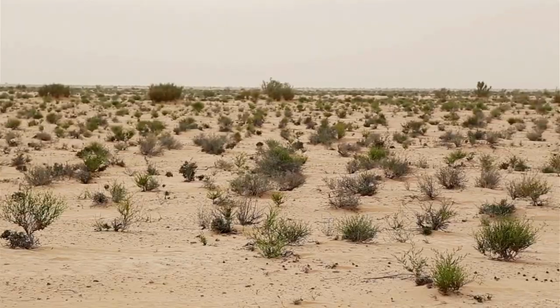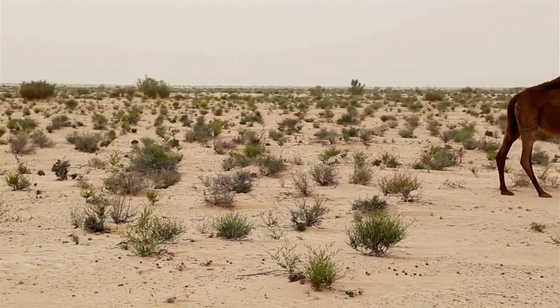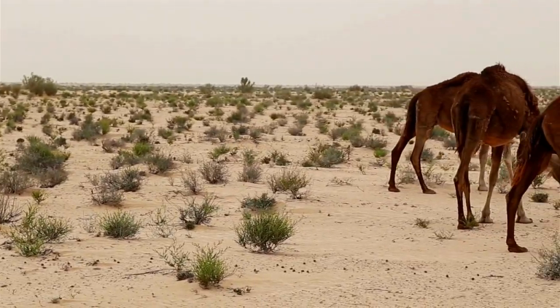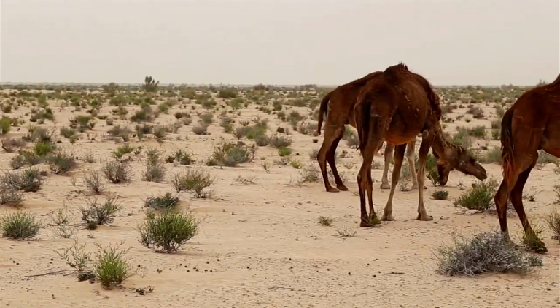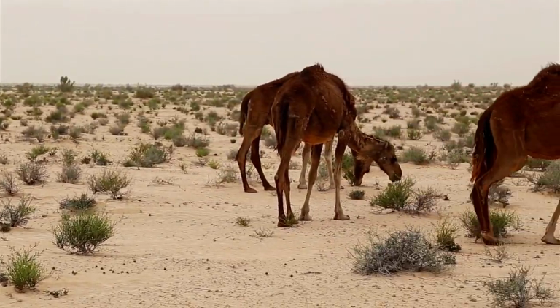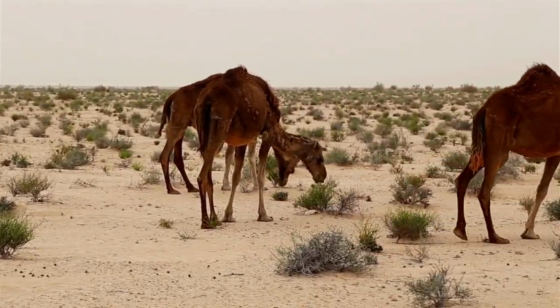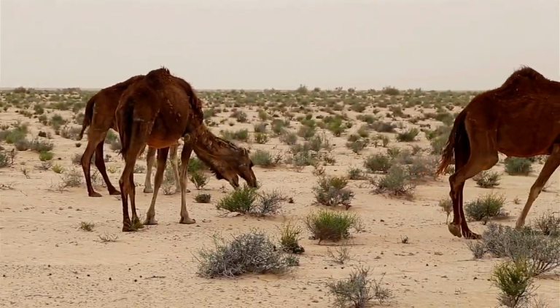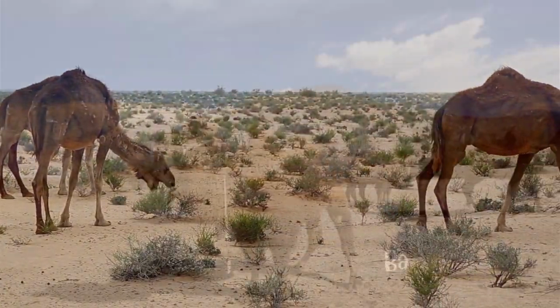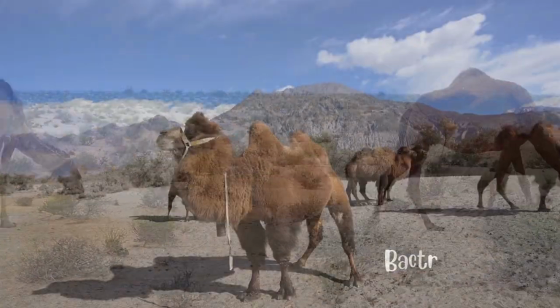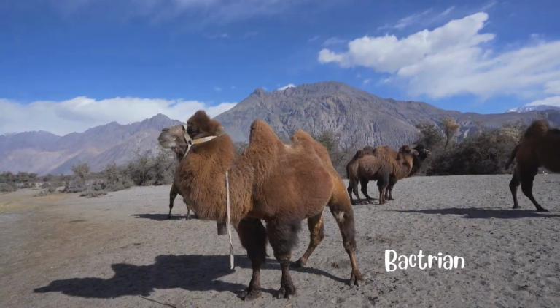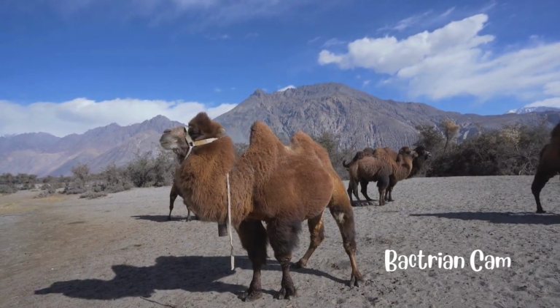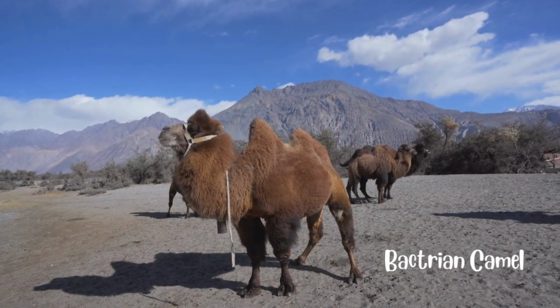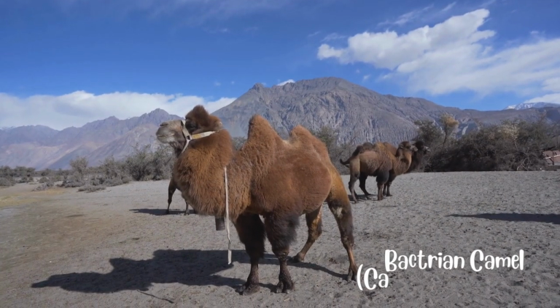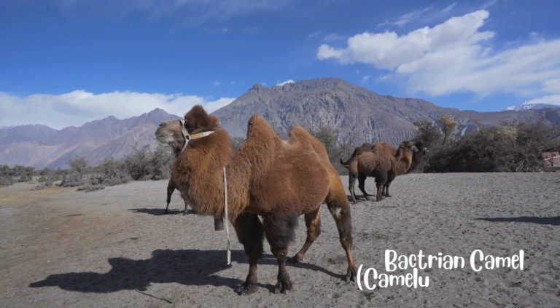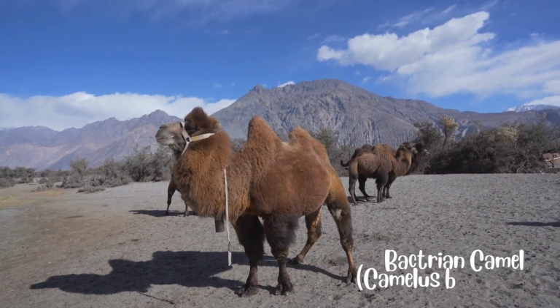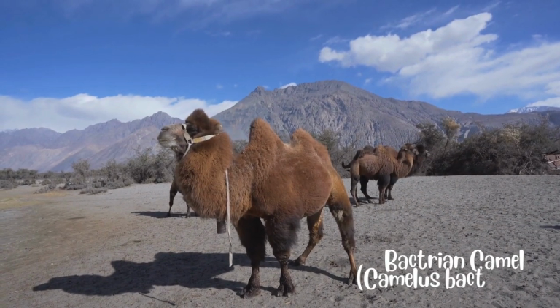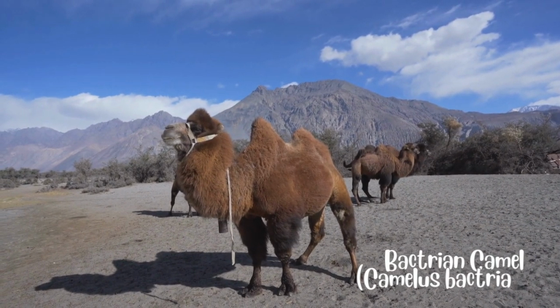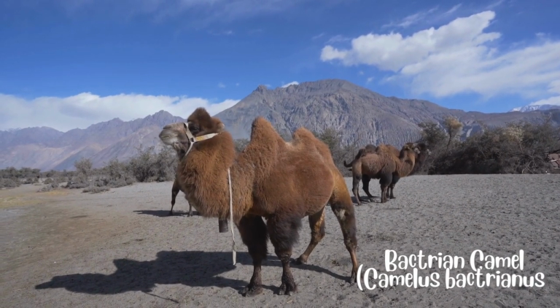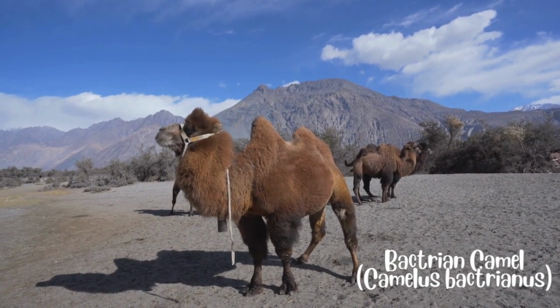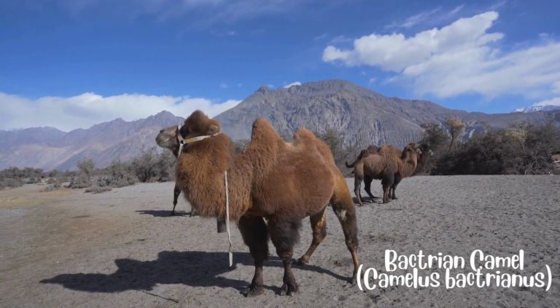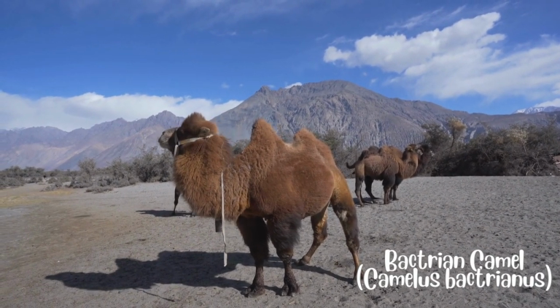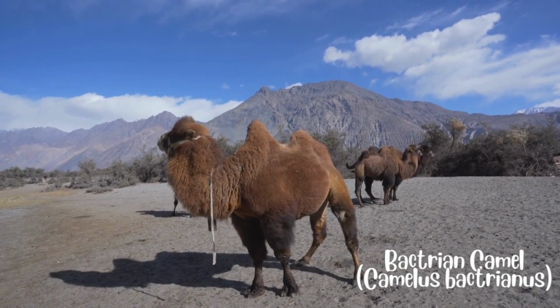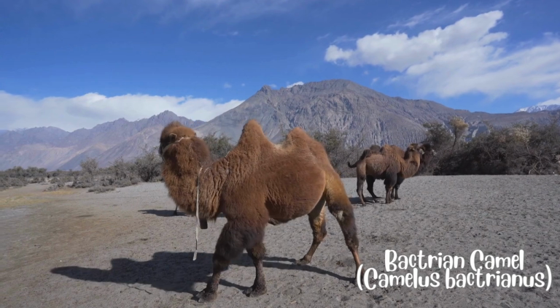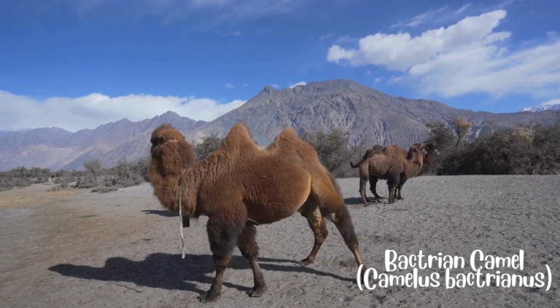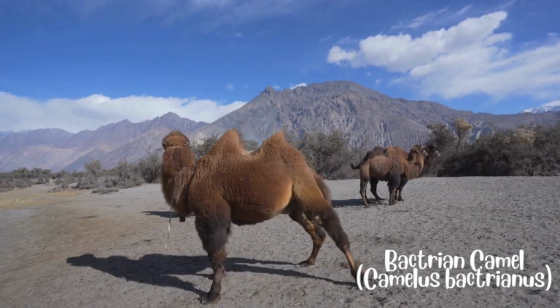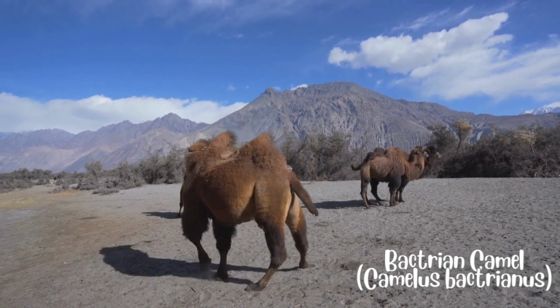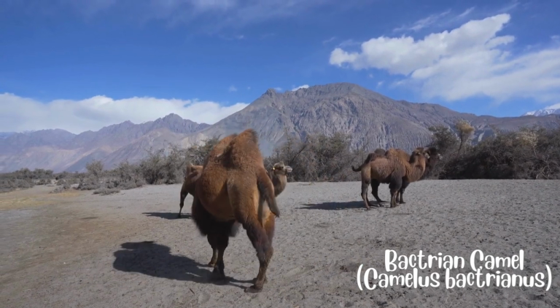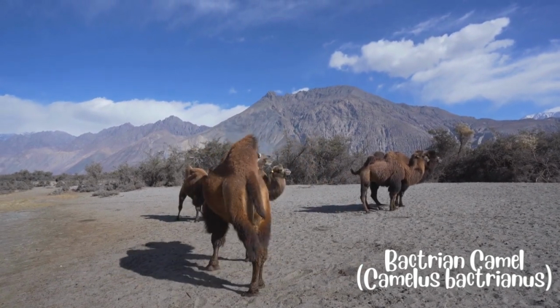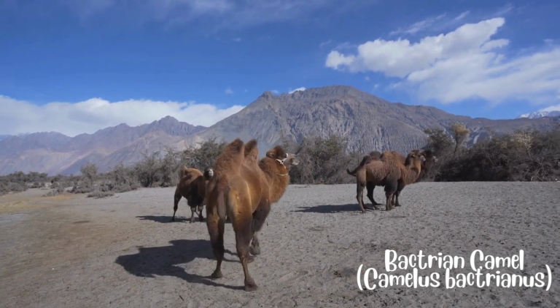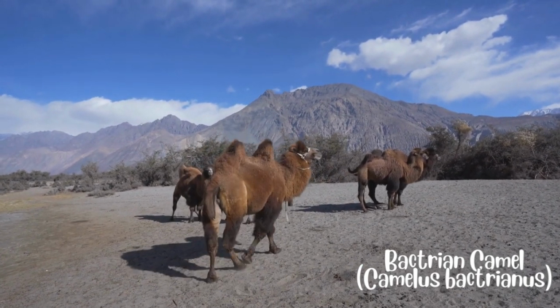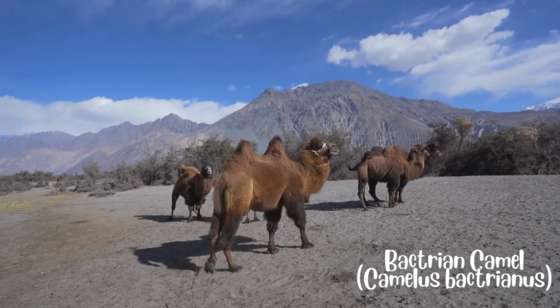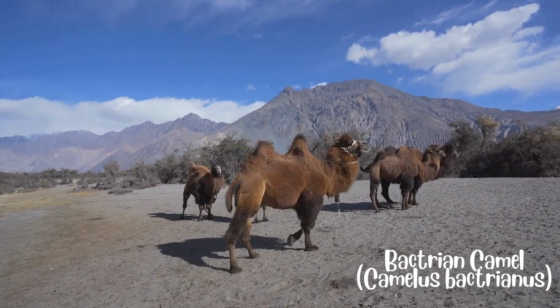The Bactrian Camel, Camelus bactrianus, has two humps on its back and is primarily found in Central Asia, particularly in Mongolia and China.